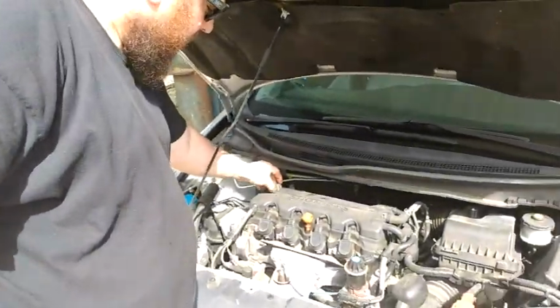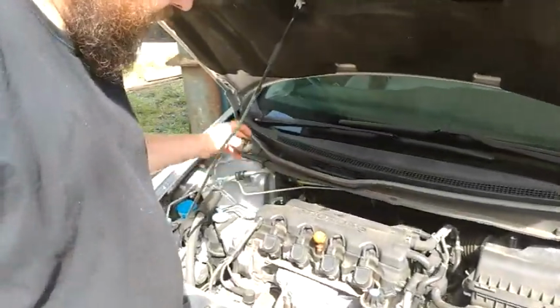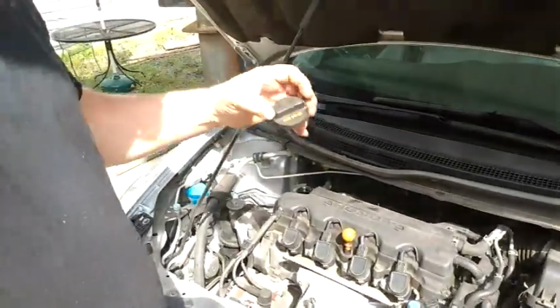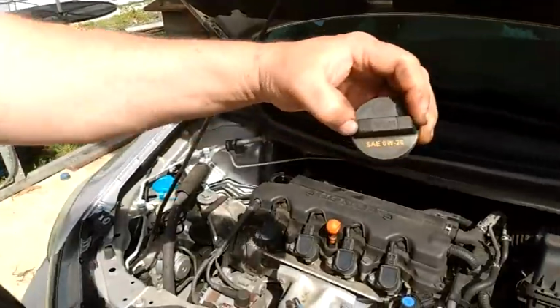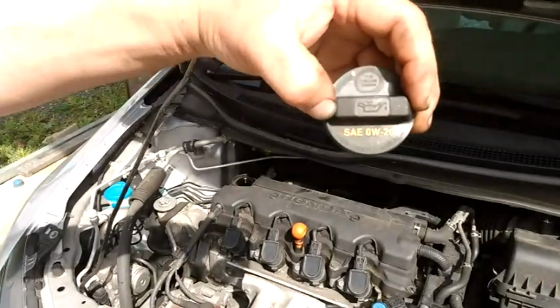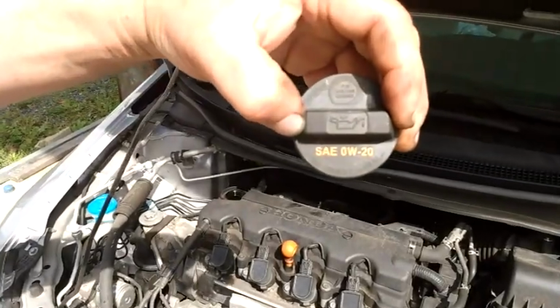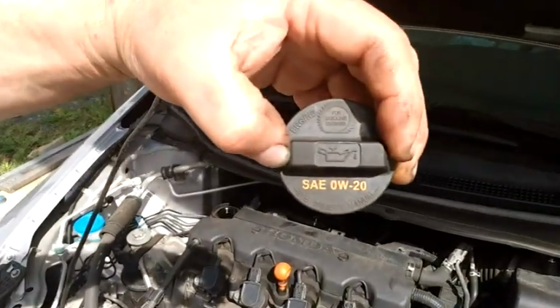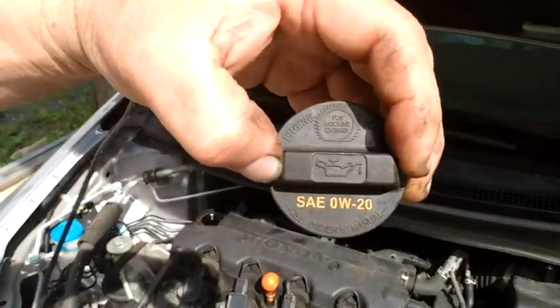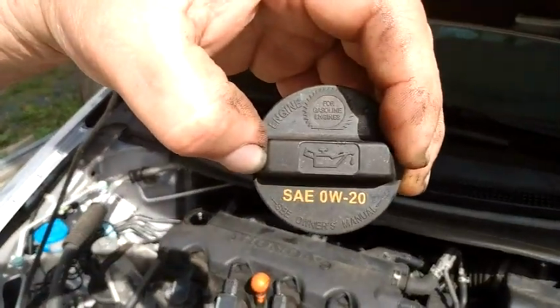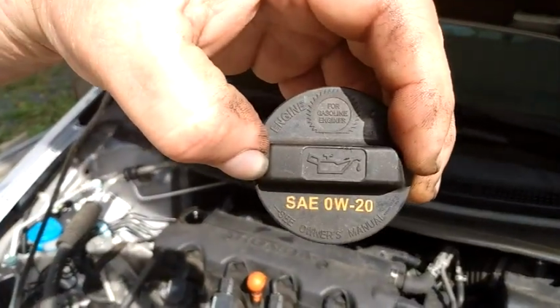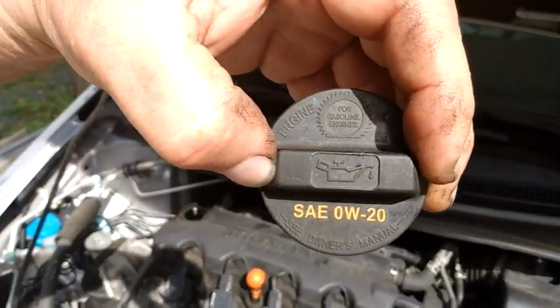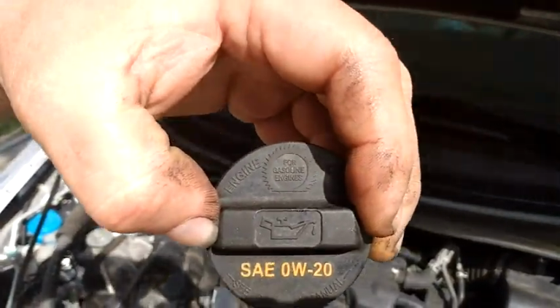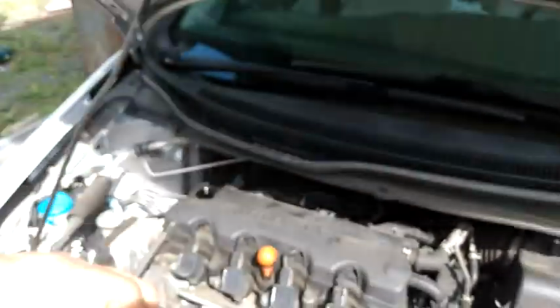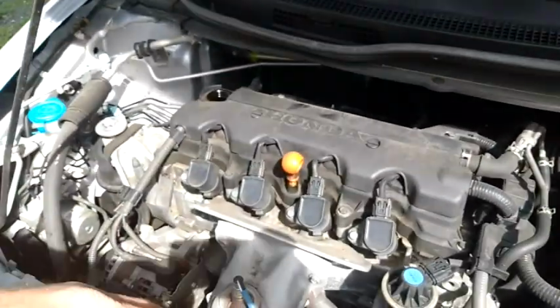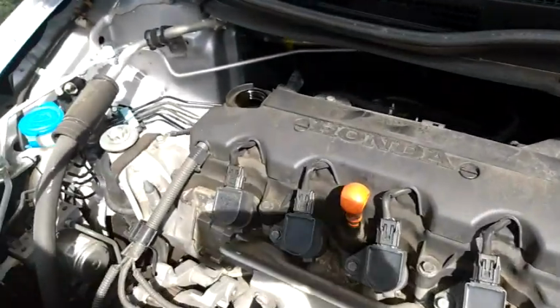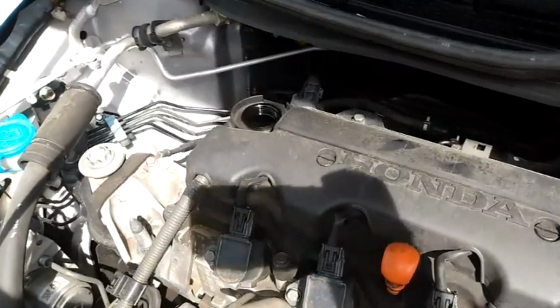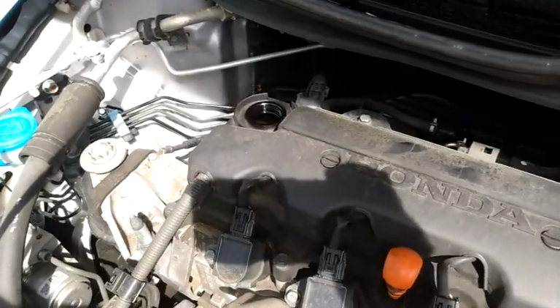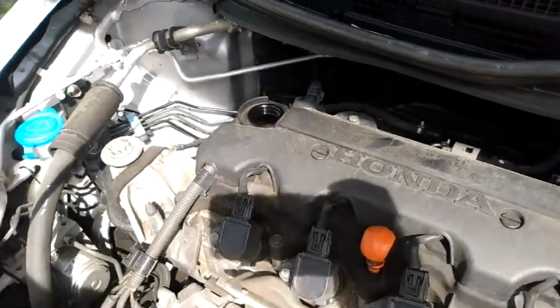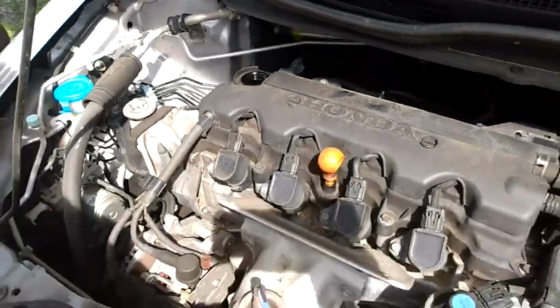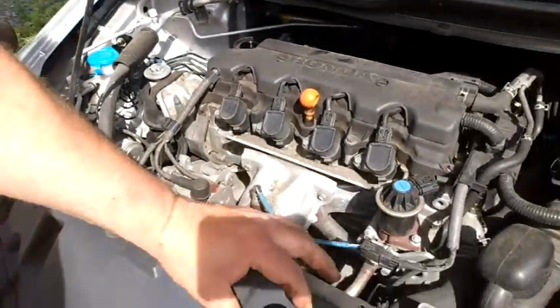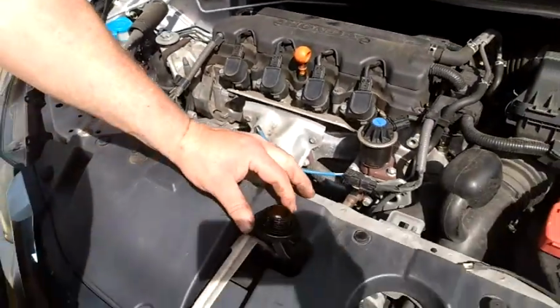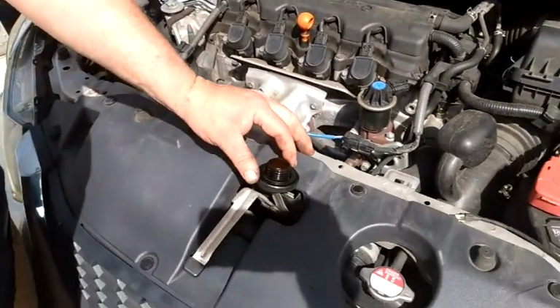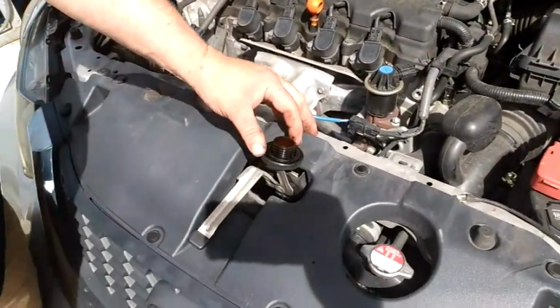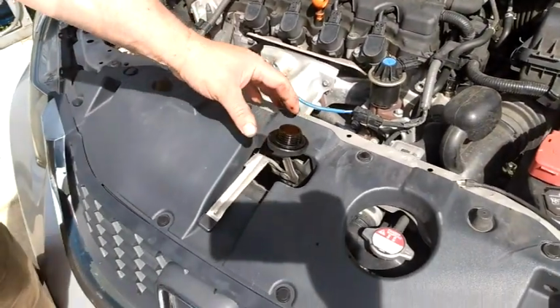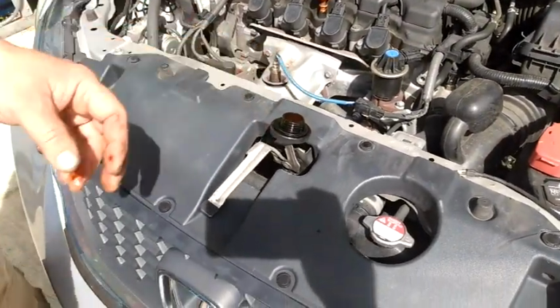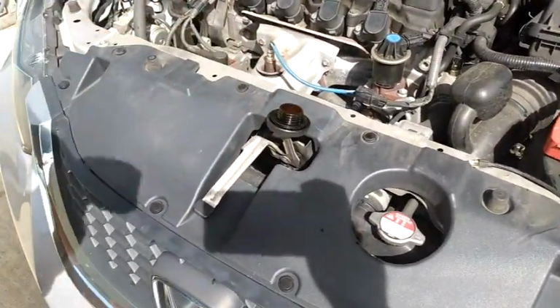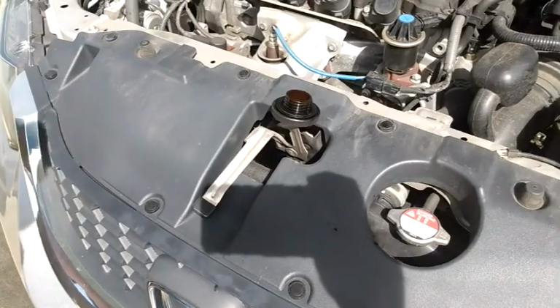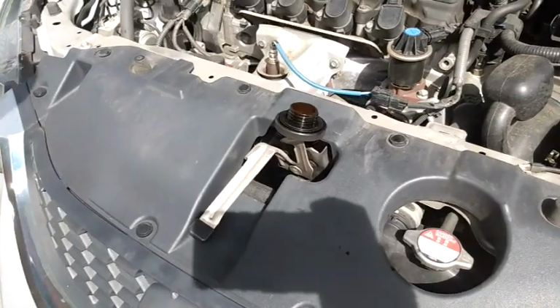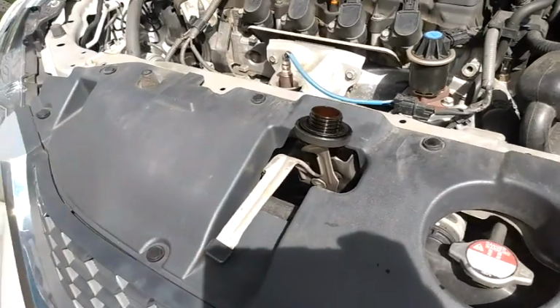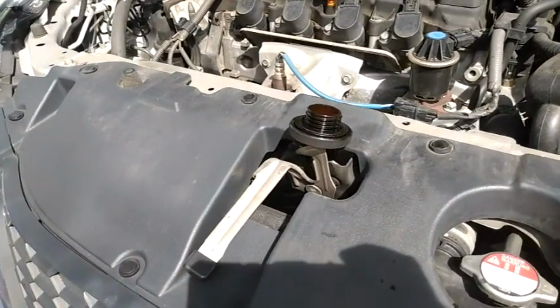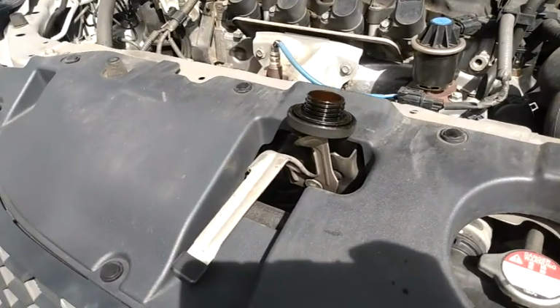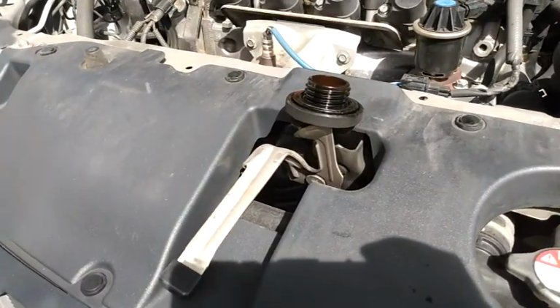We have our cap over here — this one tells you what oil we're going to be using today: zero-twenty. I like to put the cap on the latch so you can't shut the hood without putting your cap back on. Just a little trick.